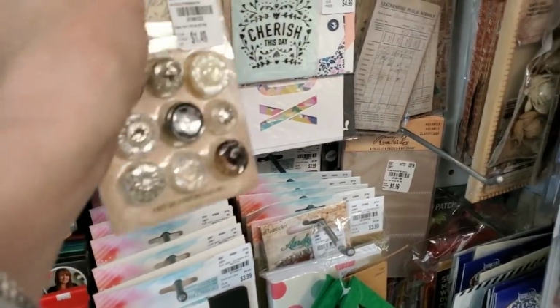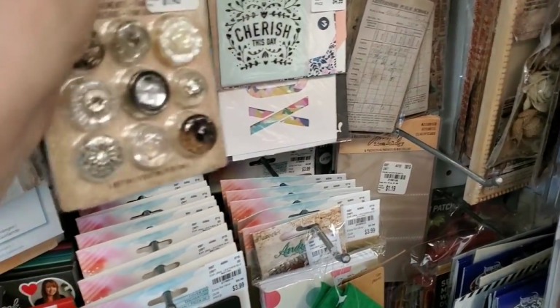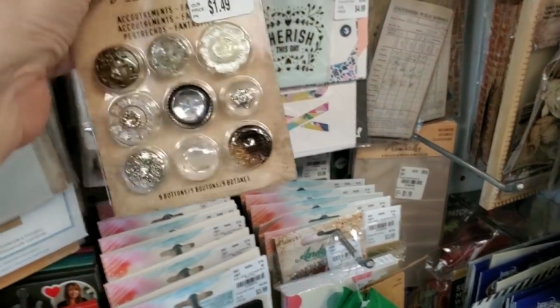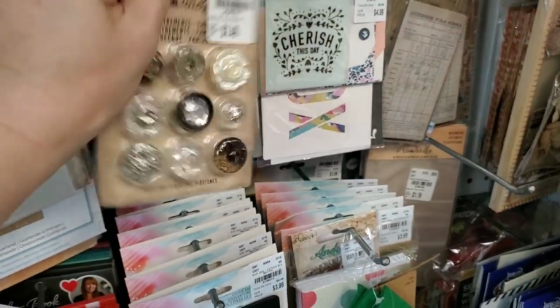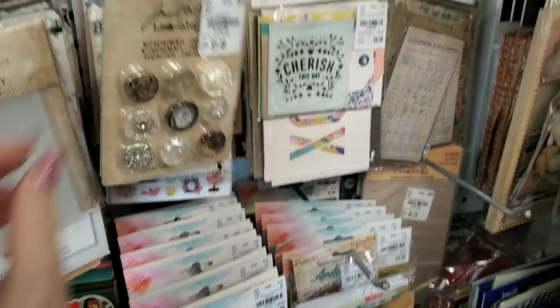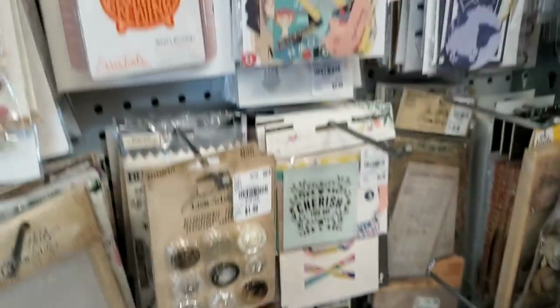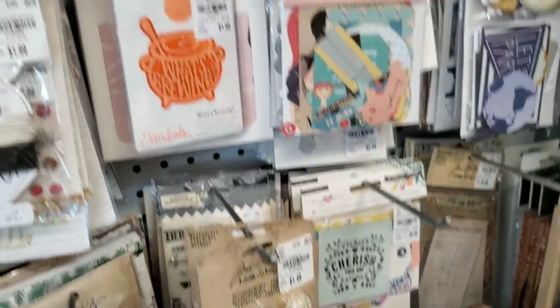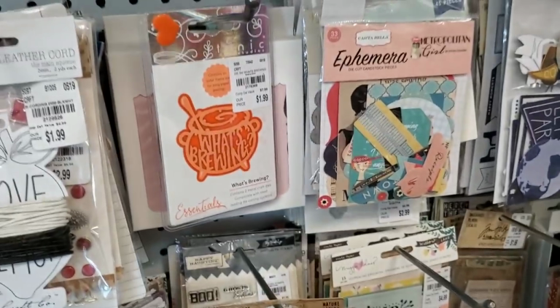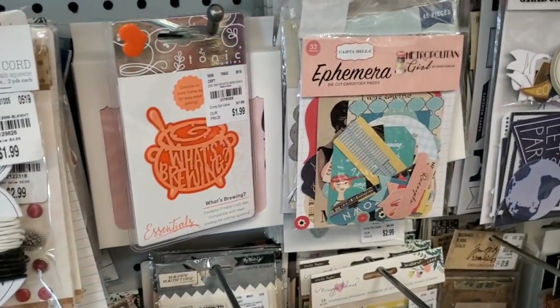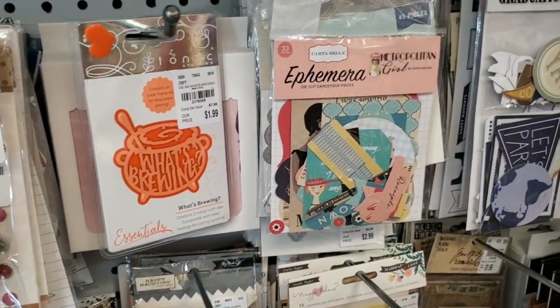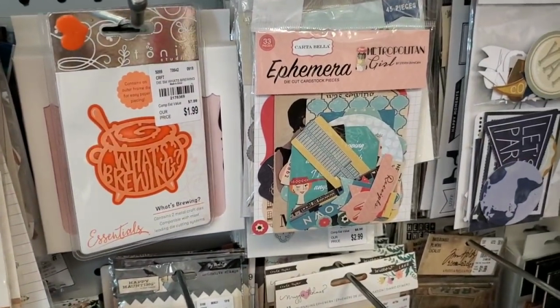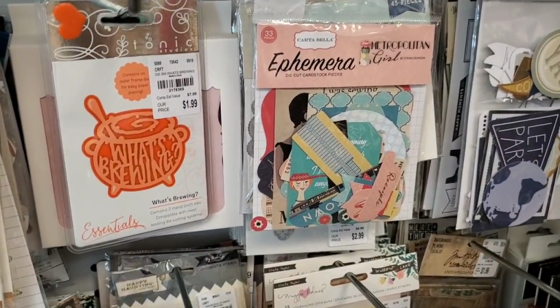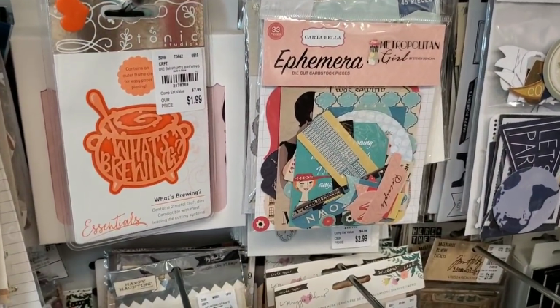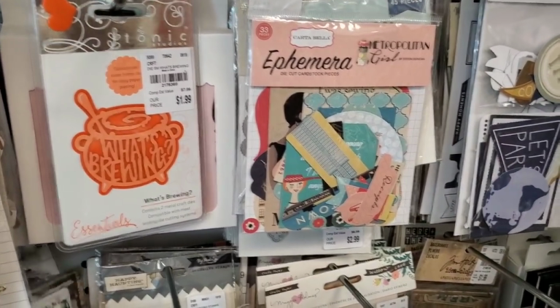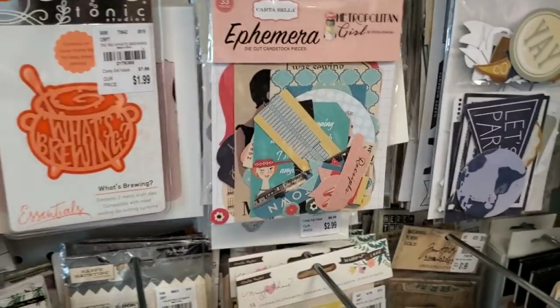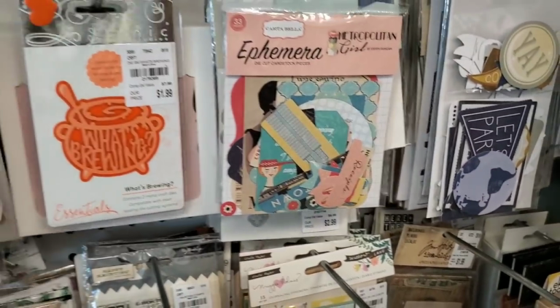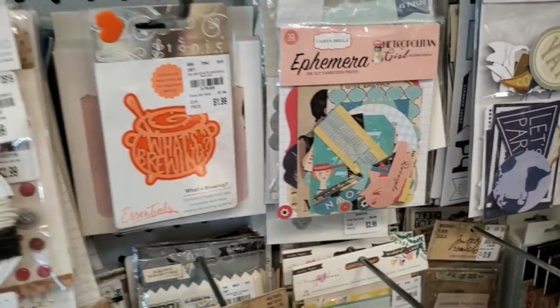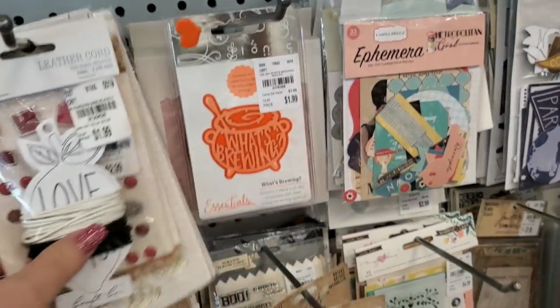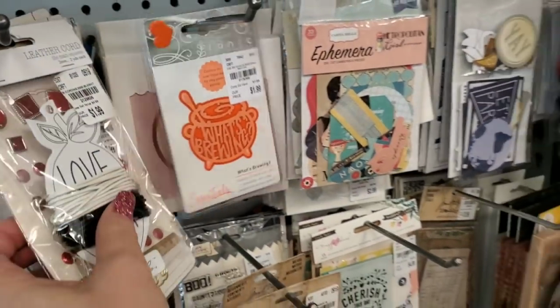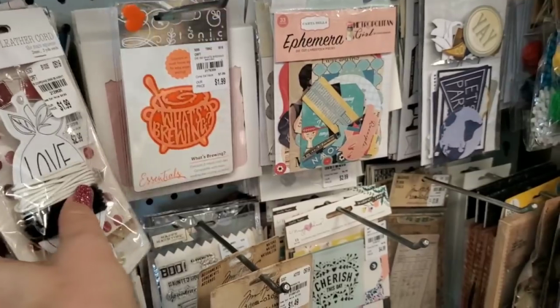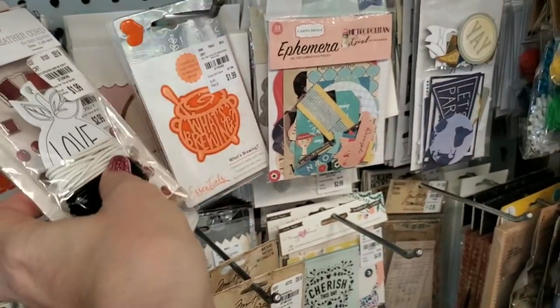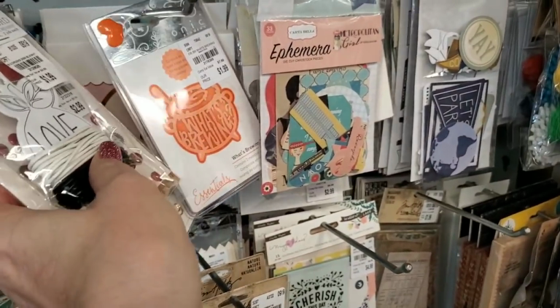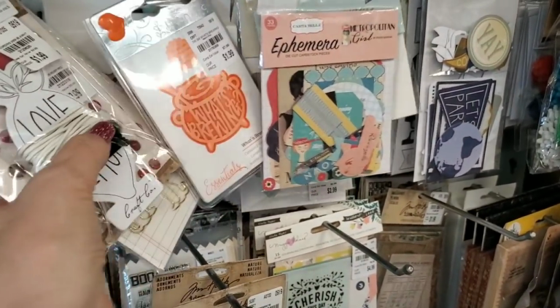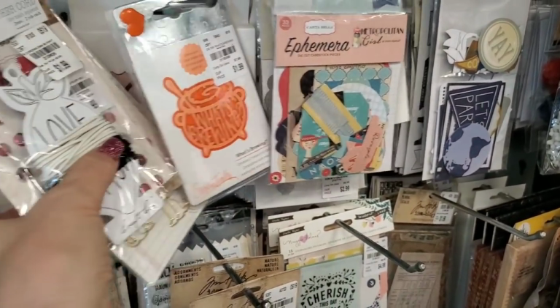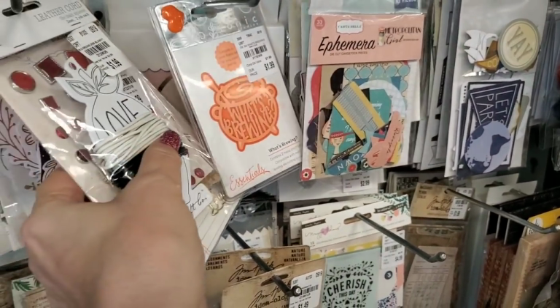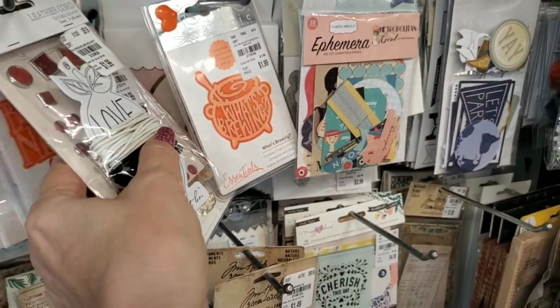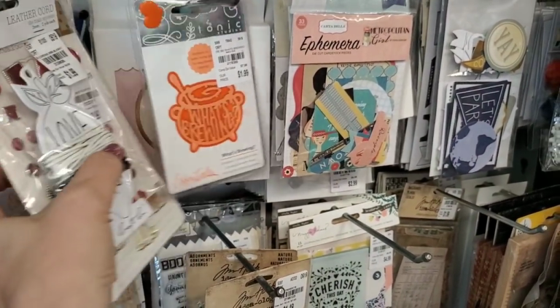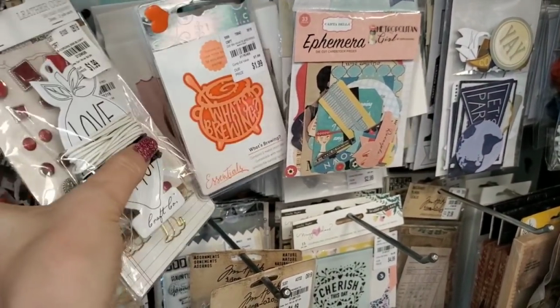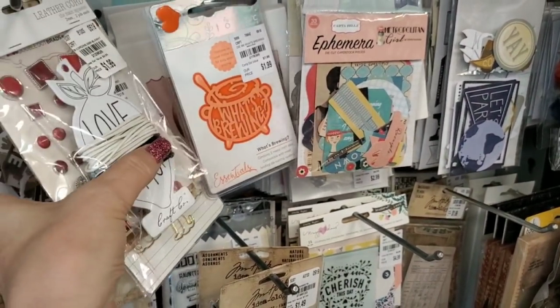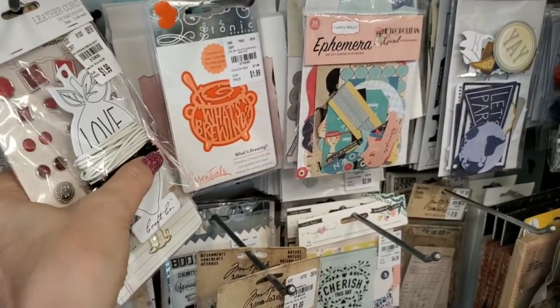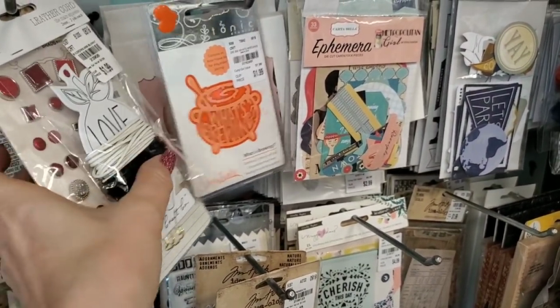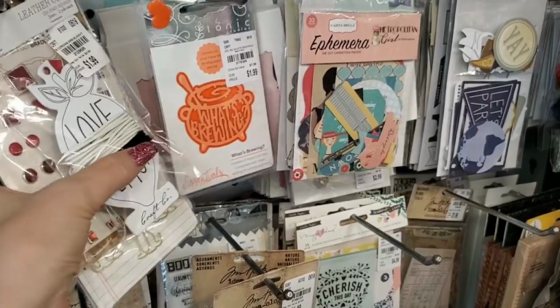I was hoping to have some more of the Tonic Studio dies to show you but it's just not — they're all like what I've already shown.